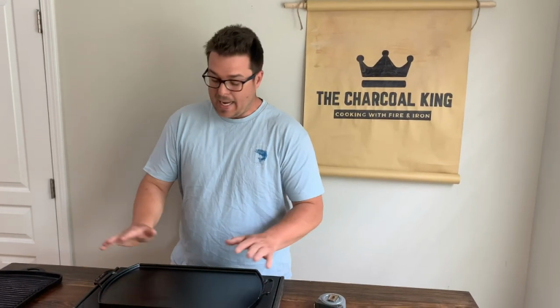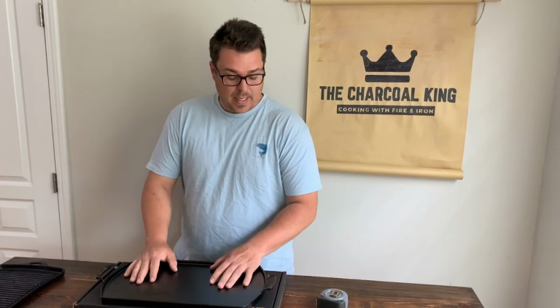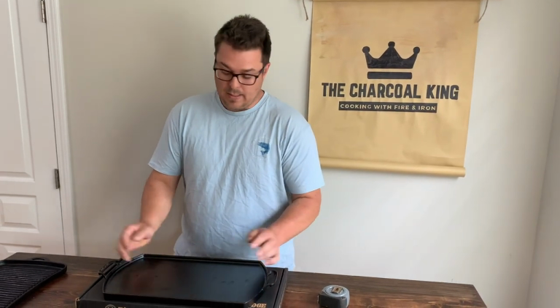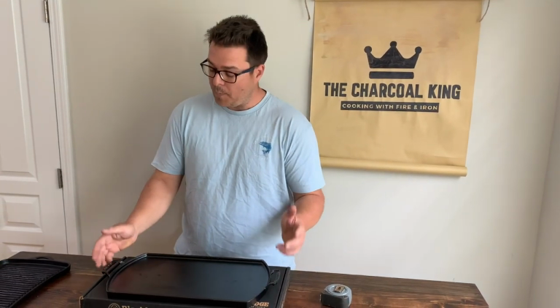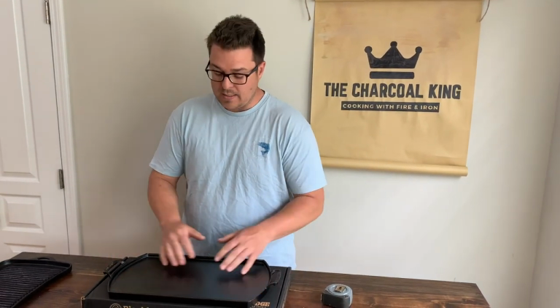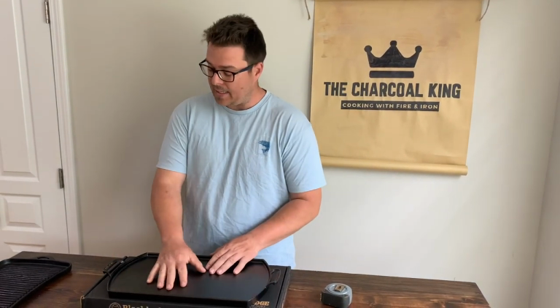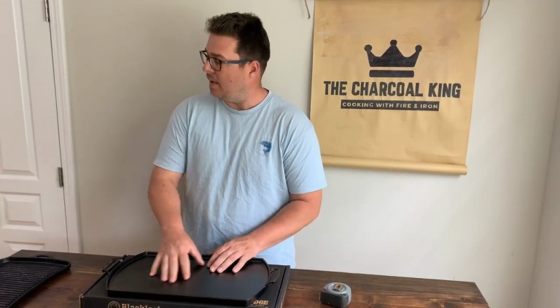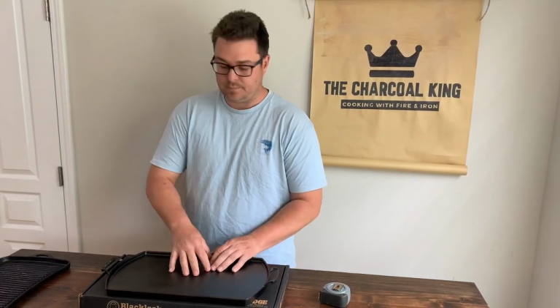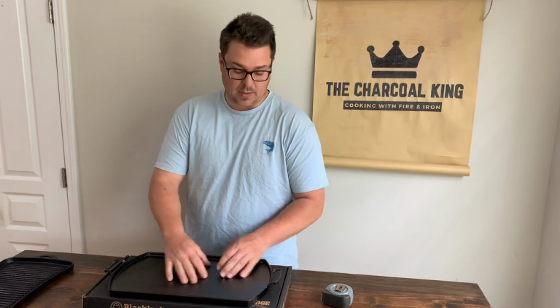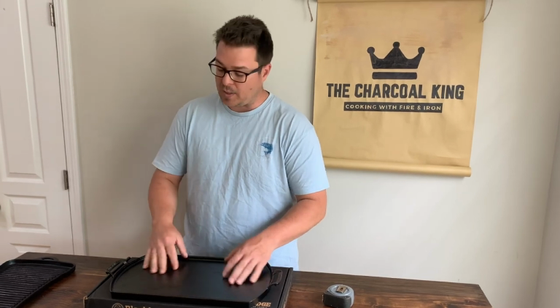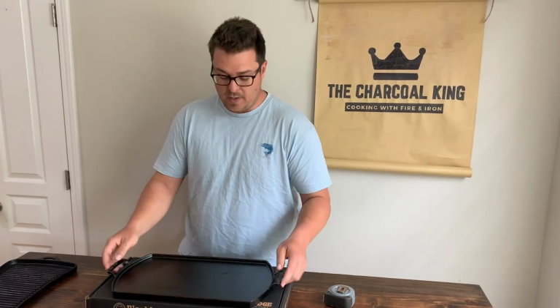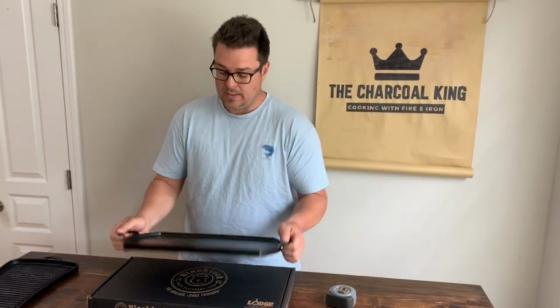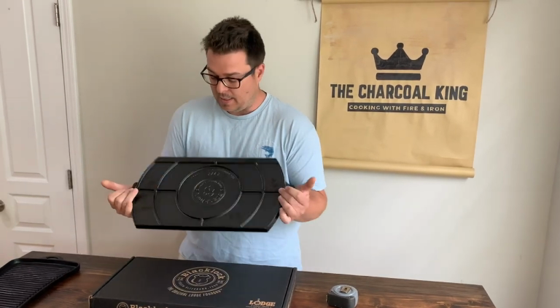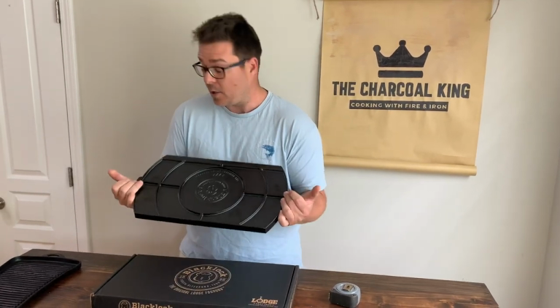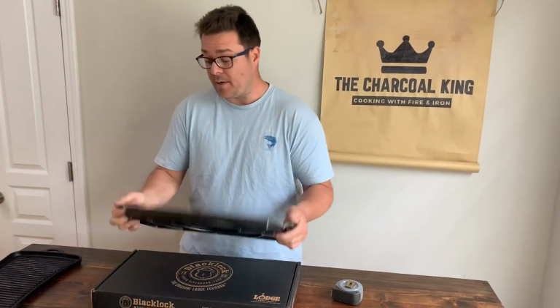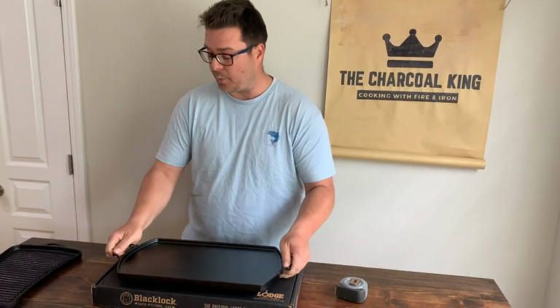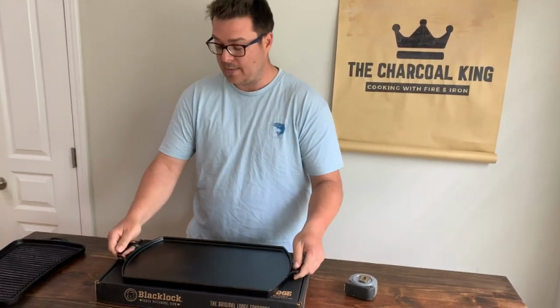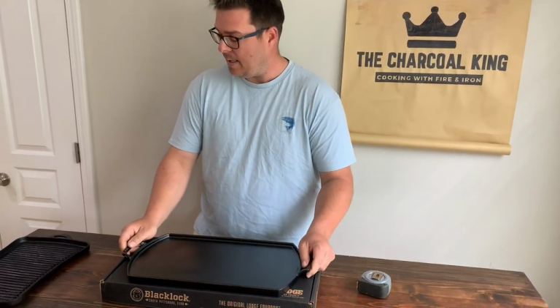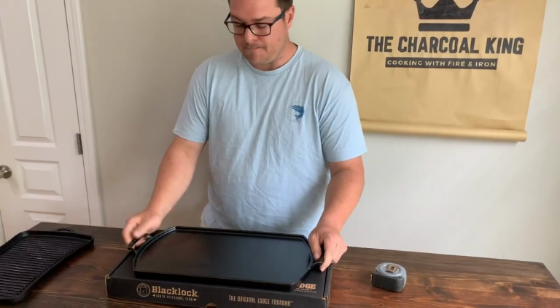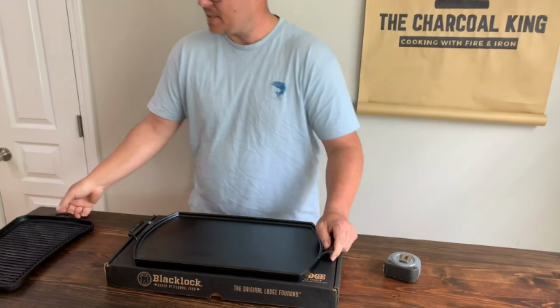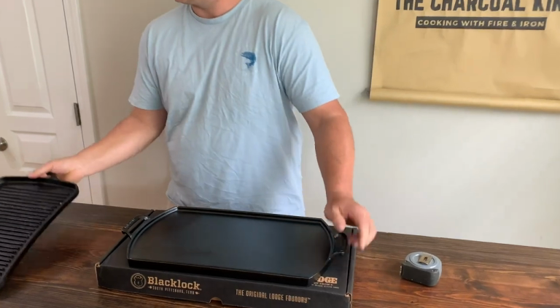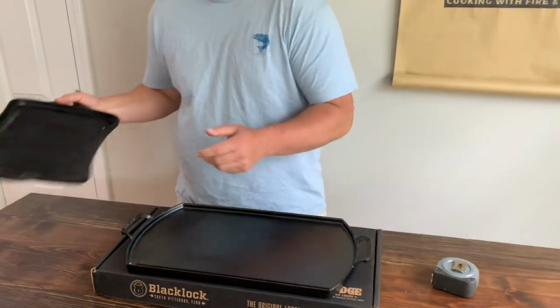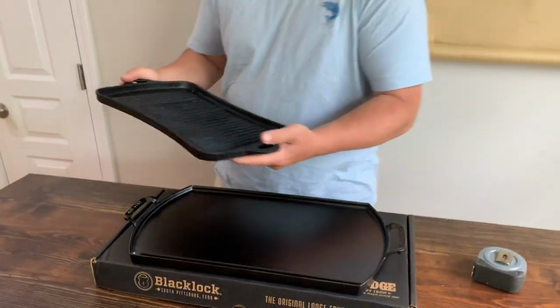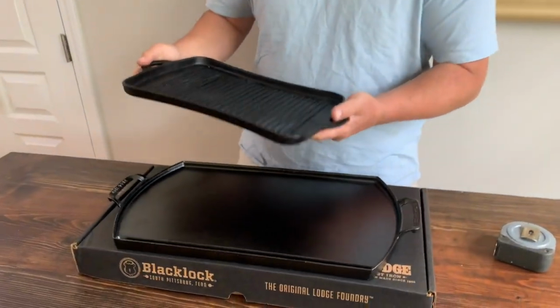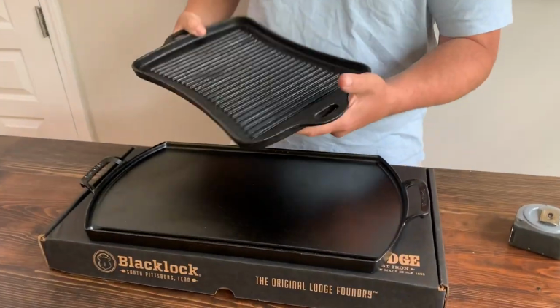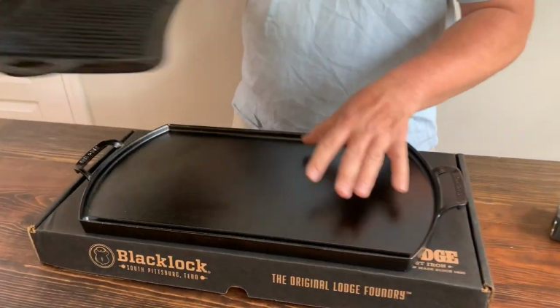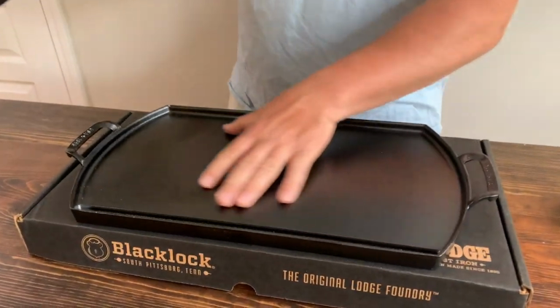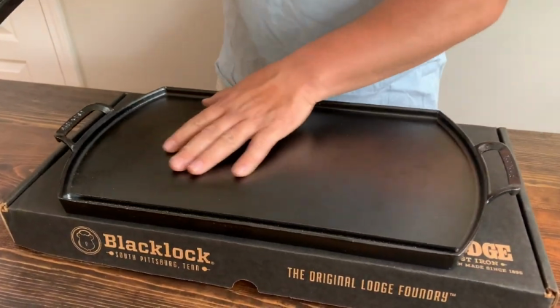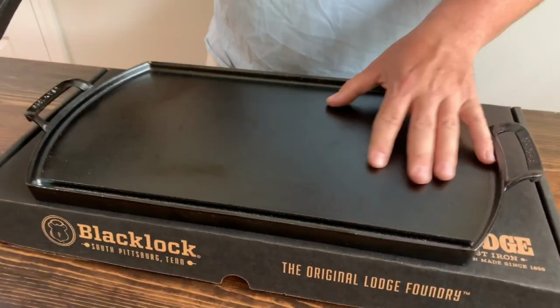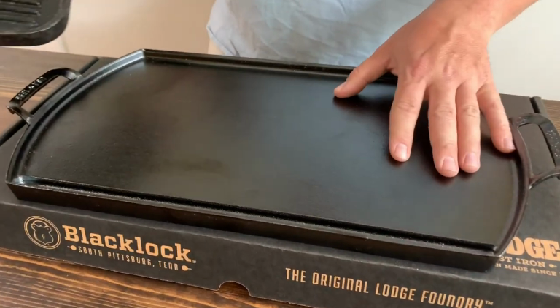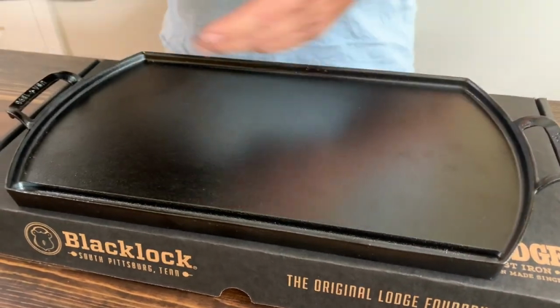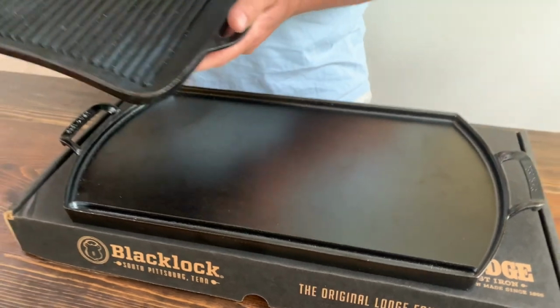So we got it in the mail and I've opened the box. I've already taken the little description off of it. I can already tell you I'm pretty impressed. This is my original griddle, and one of the biggest reasons why I started looking for different griddles was when I put this on my stove.